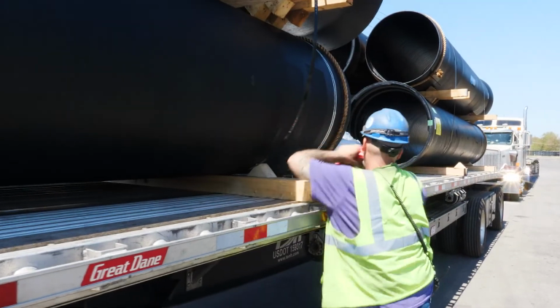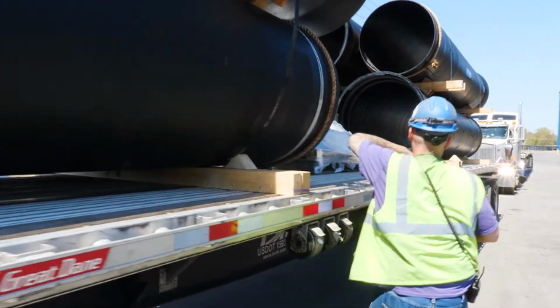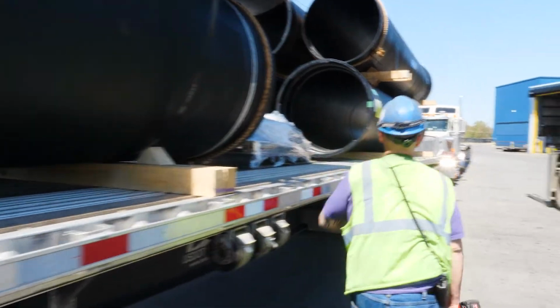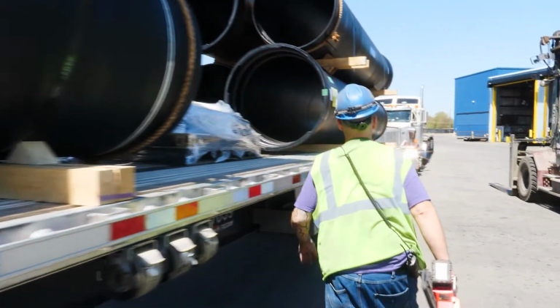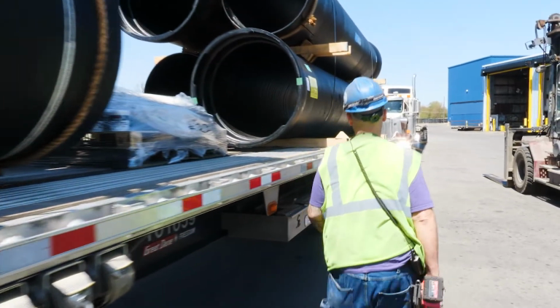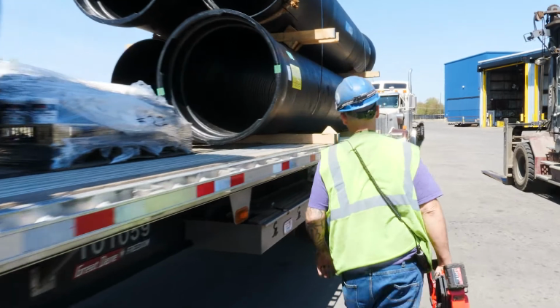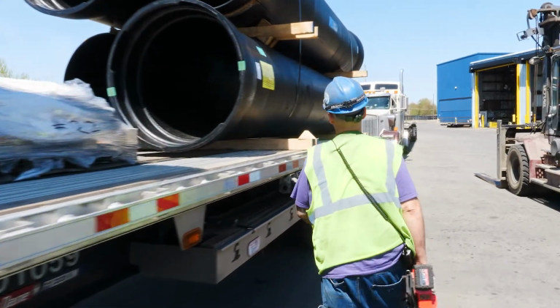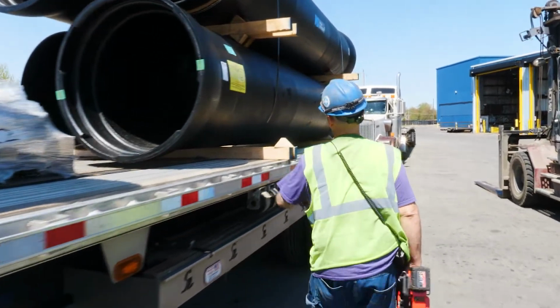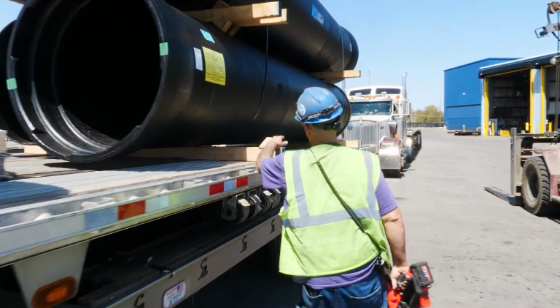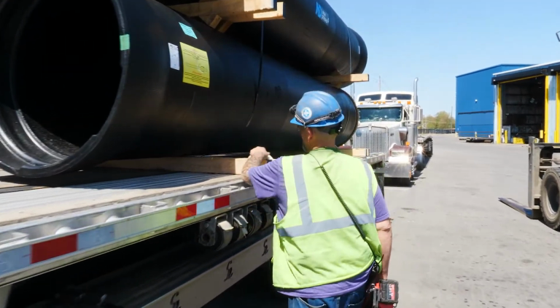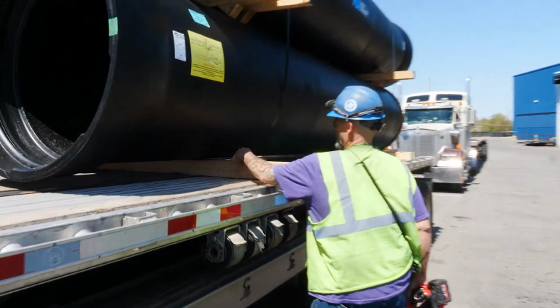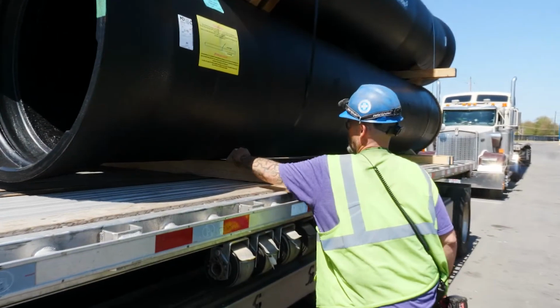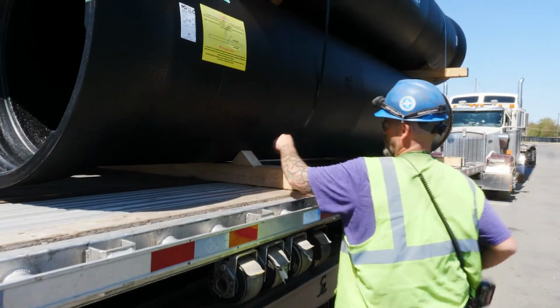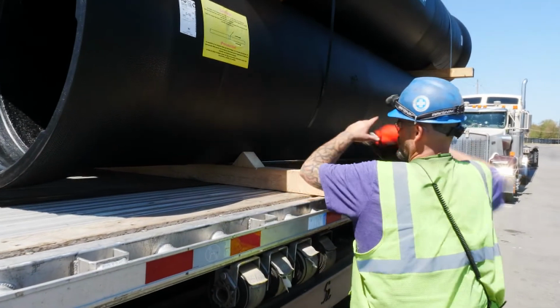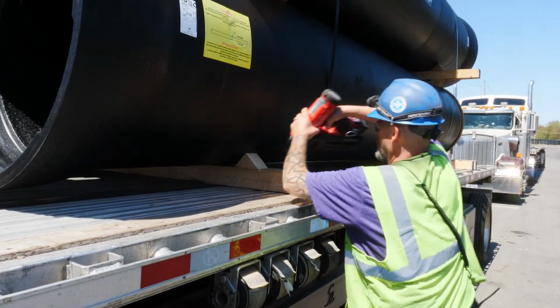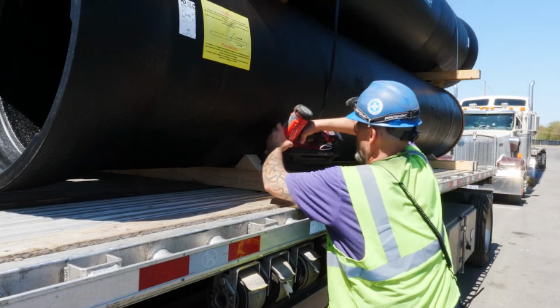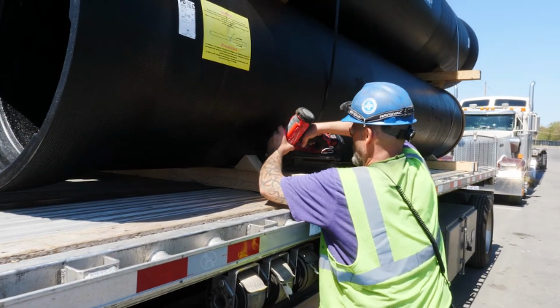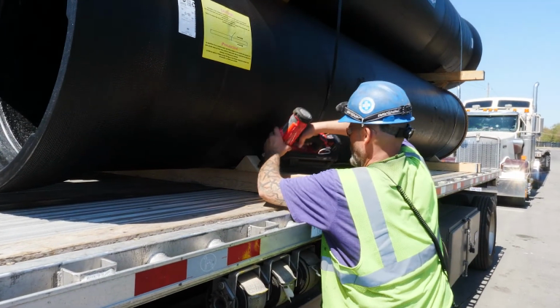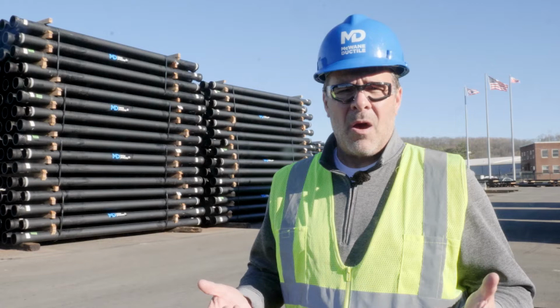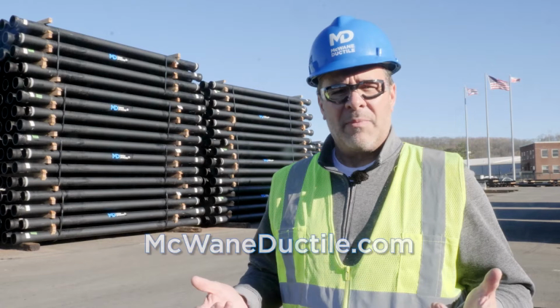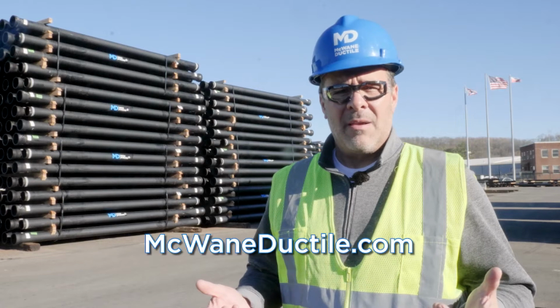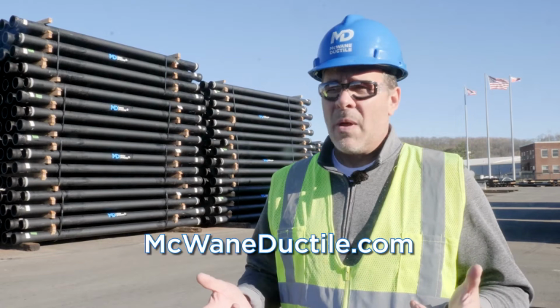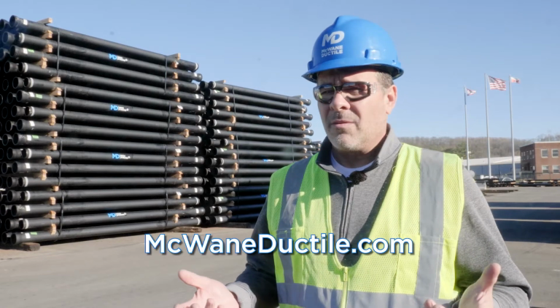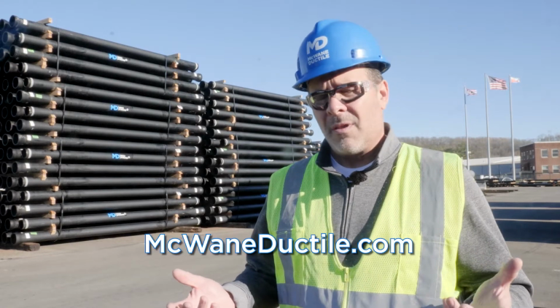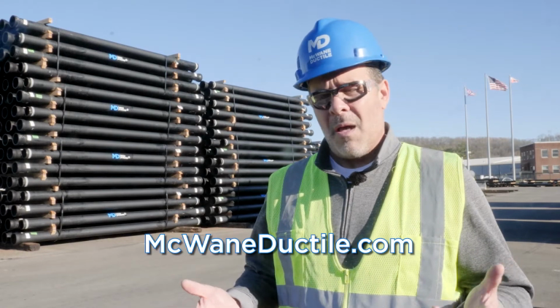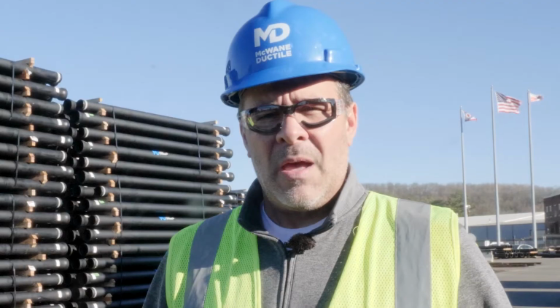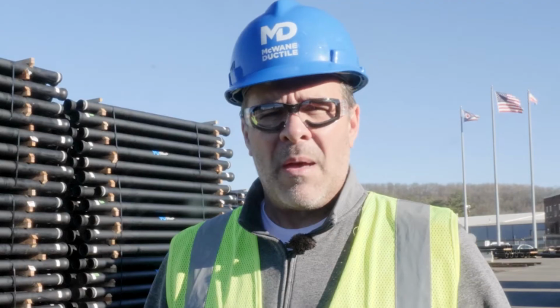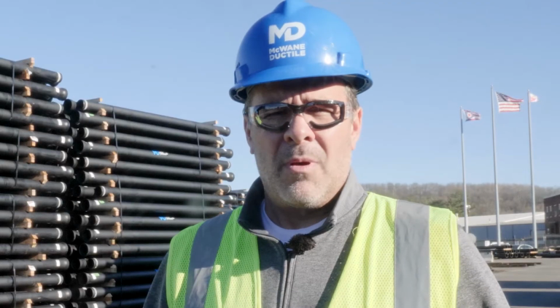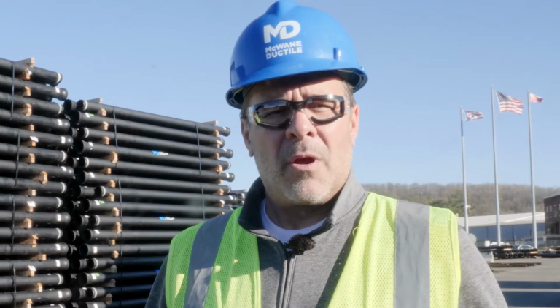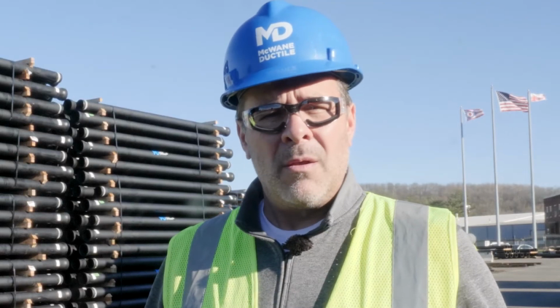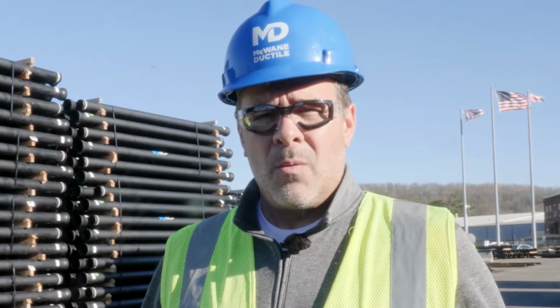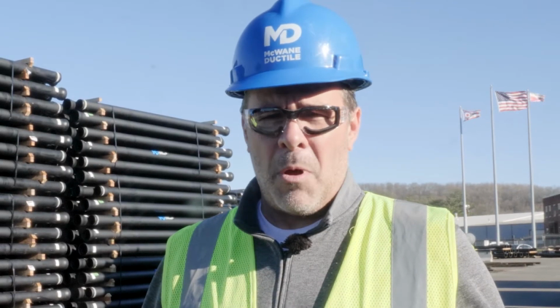If you'd like more information about our pipe, how it's made, and how it's installed, please take a look at our Learning Center on our website McWaneDuctile.com. And remember — work hard, work smart, and work safe.